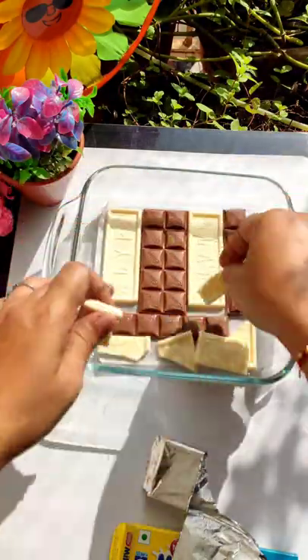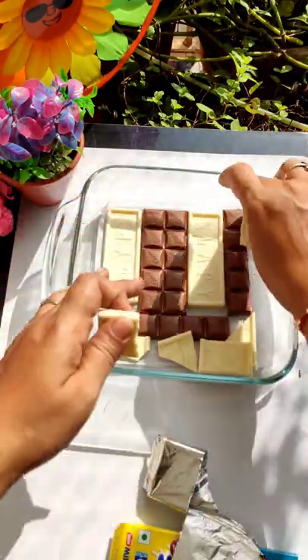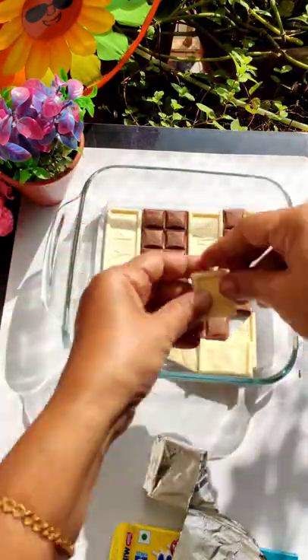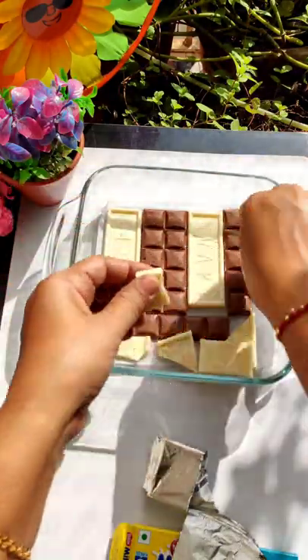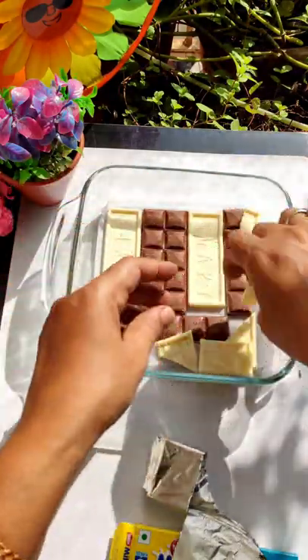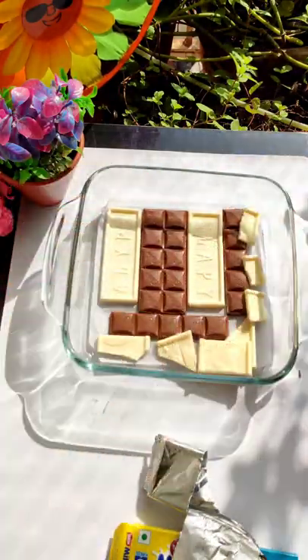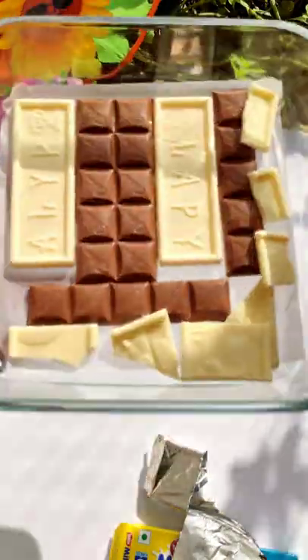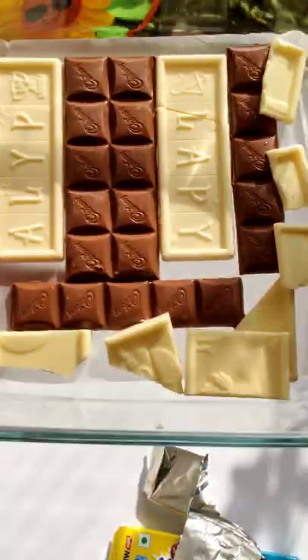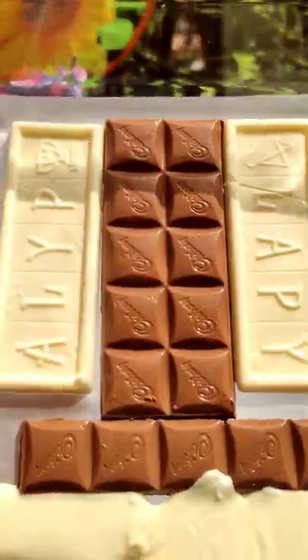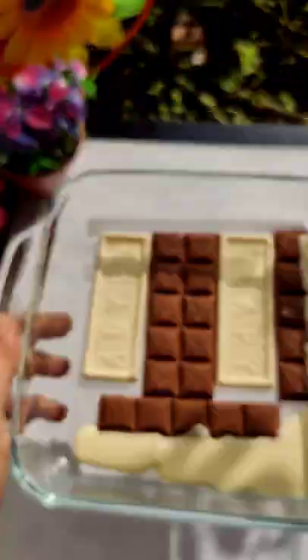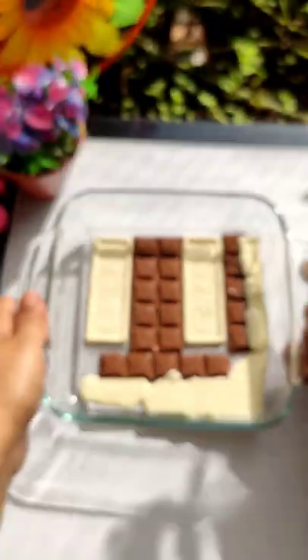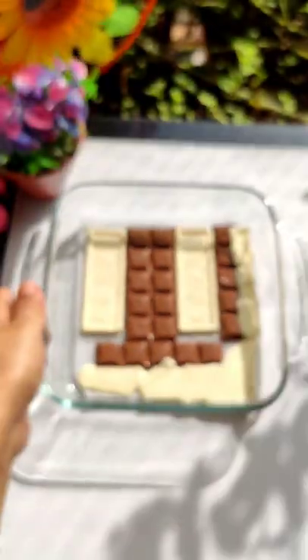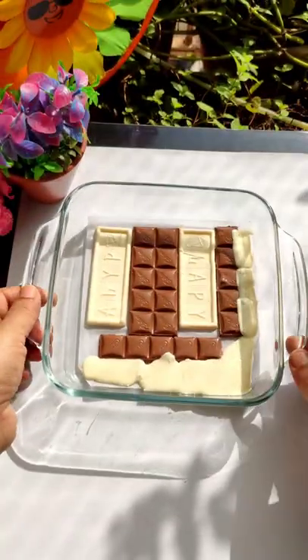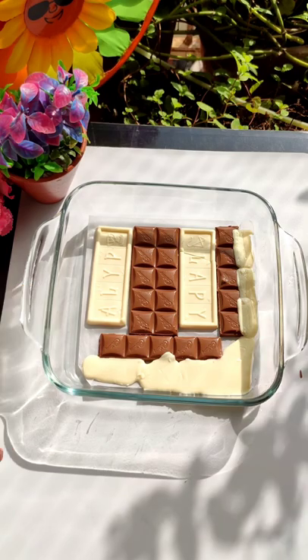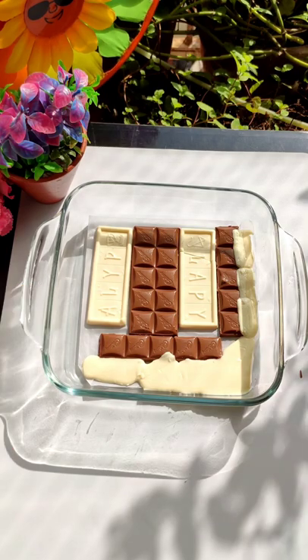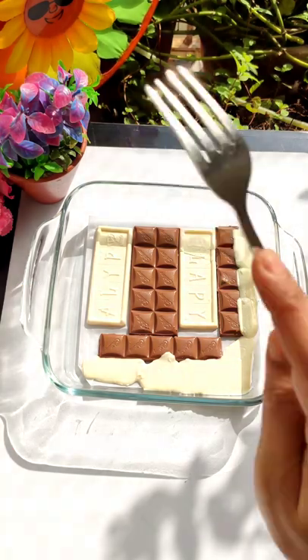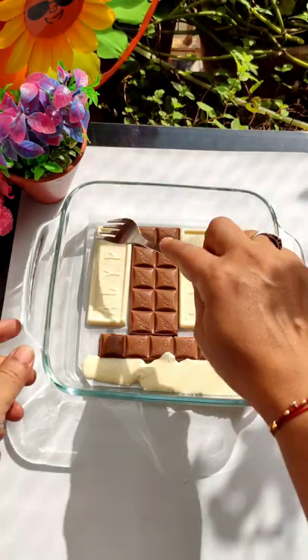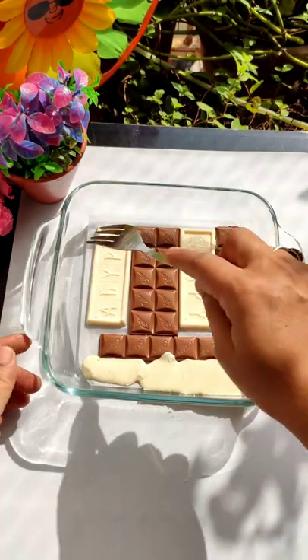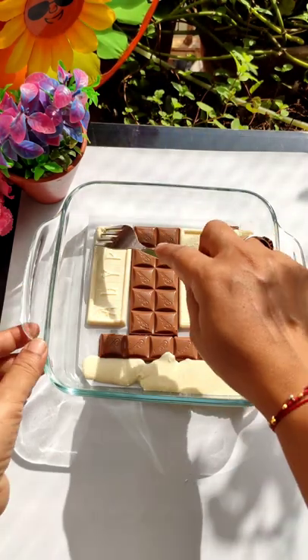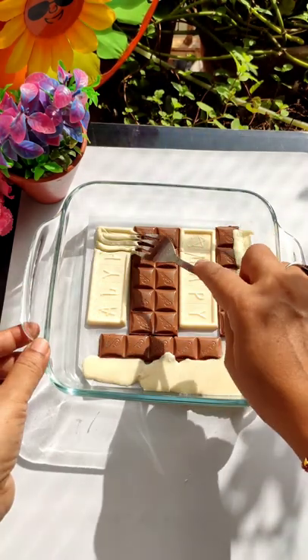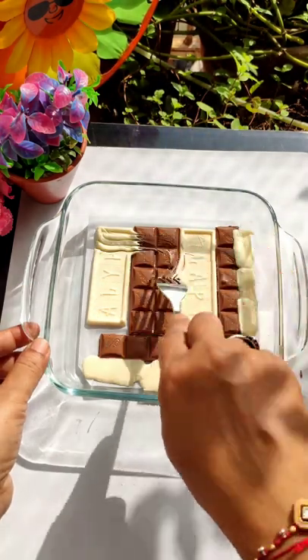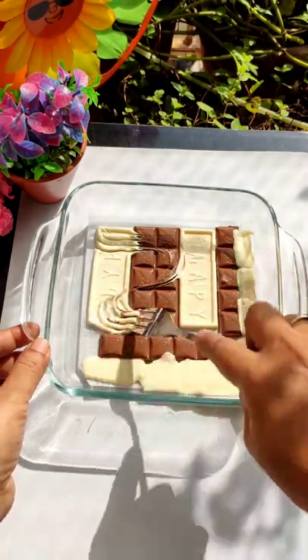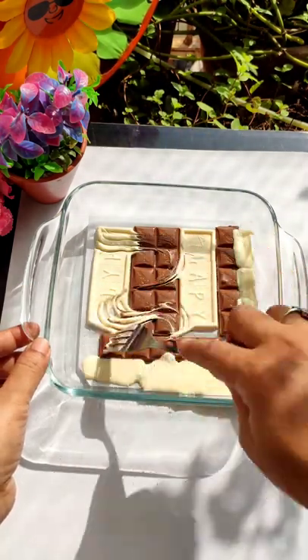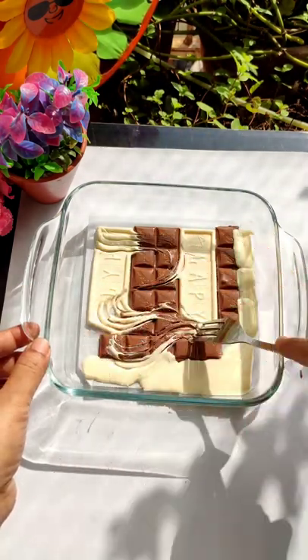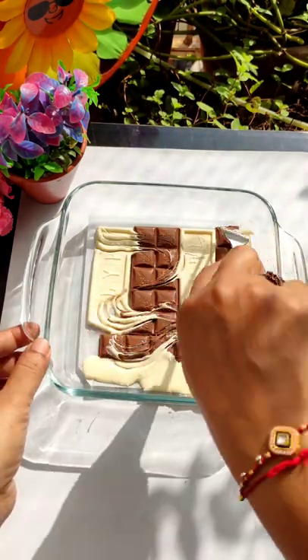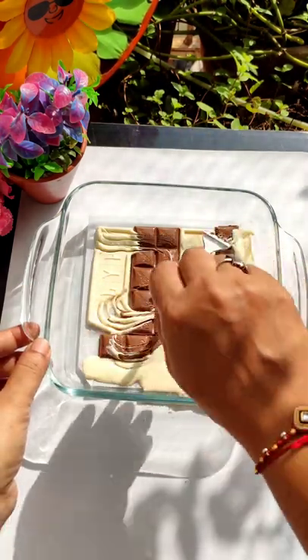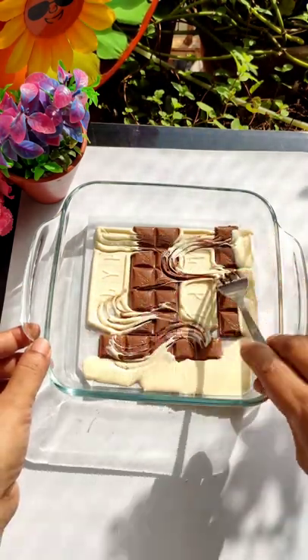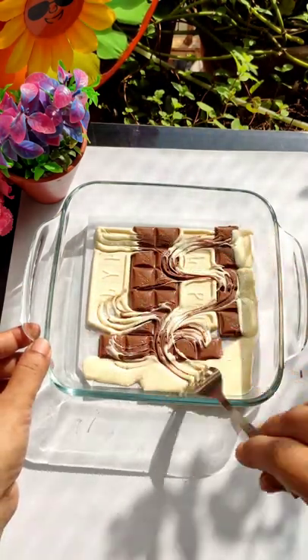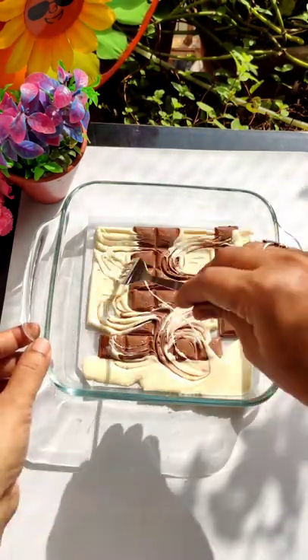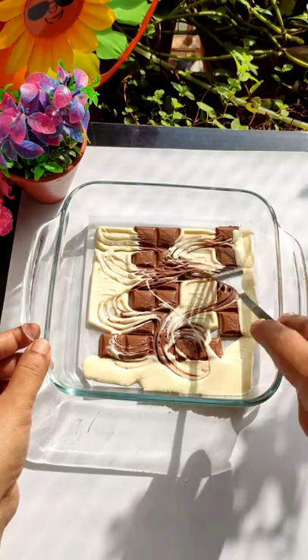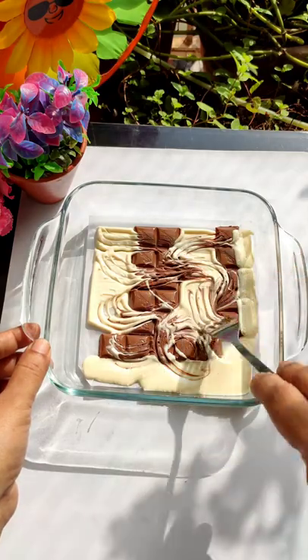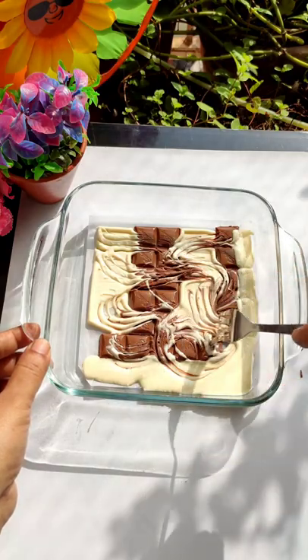I put it in the oven for about 7 to 10 minutes and it will melt. If it doesn't happen, I can put it in for 1-2 more minutes and check if it's done.